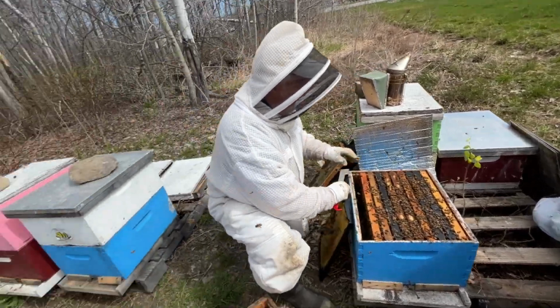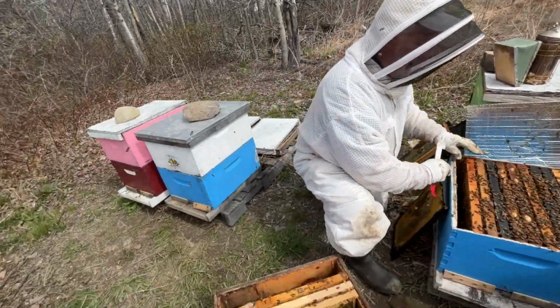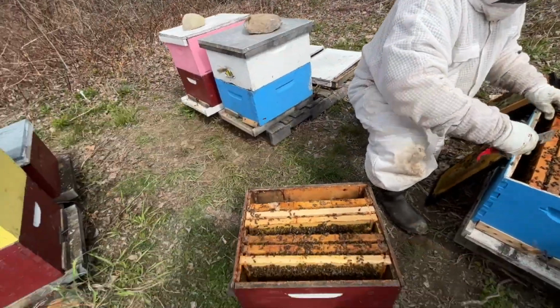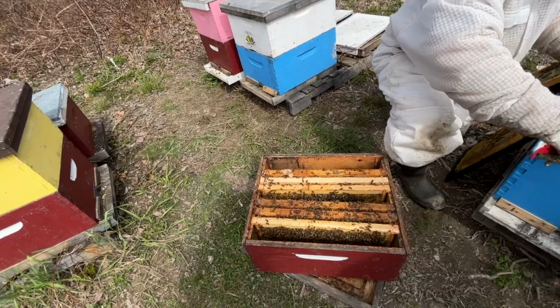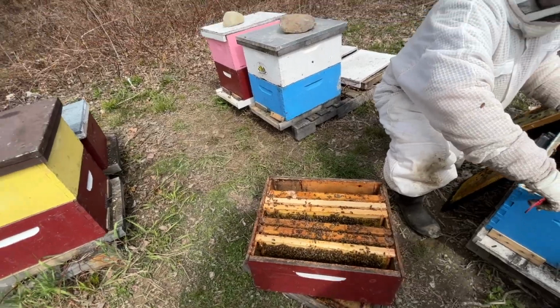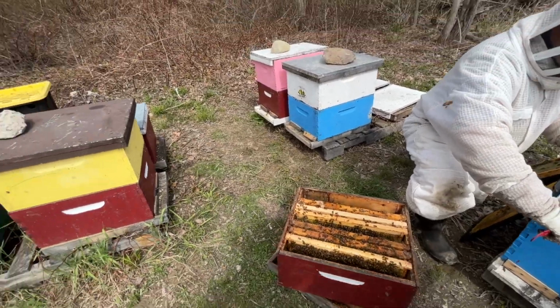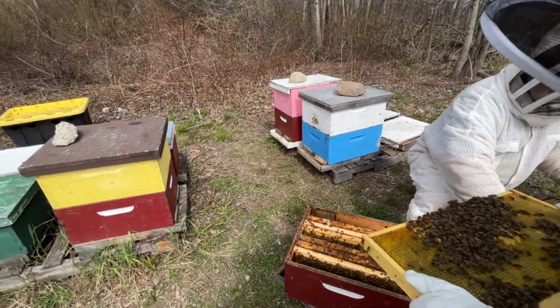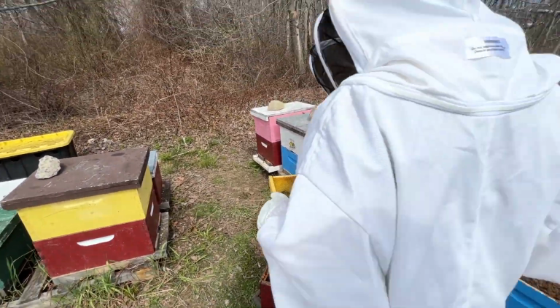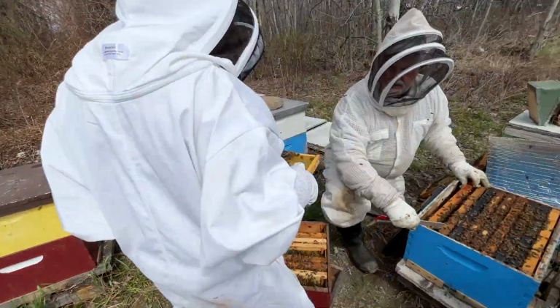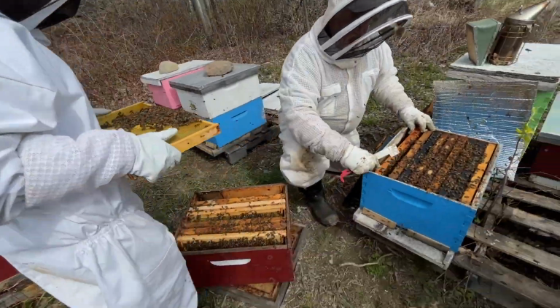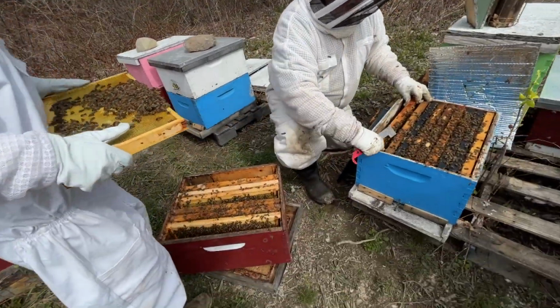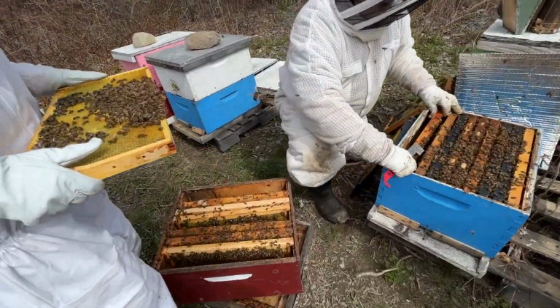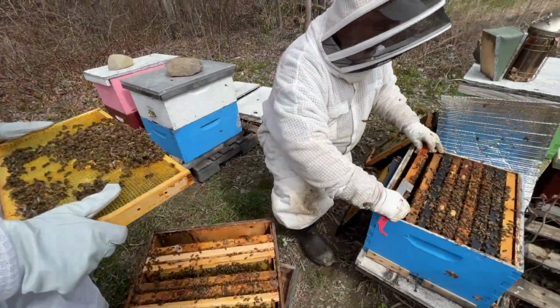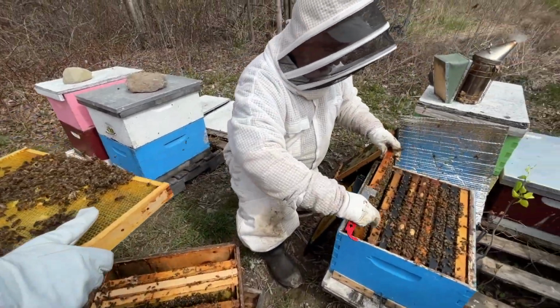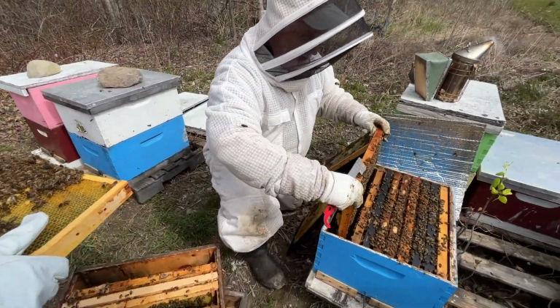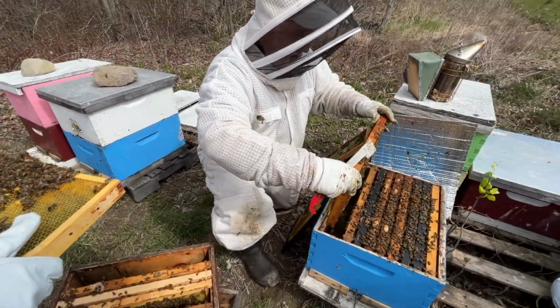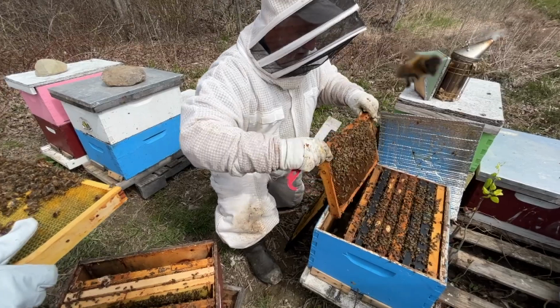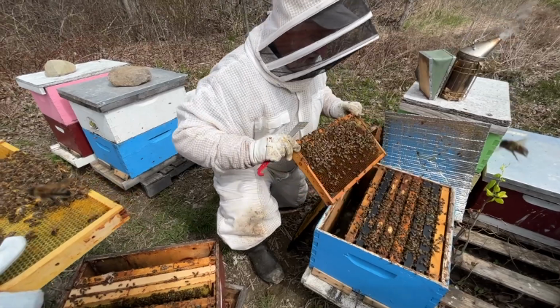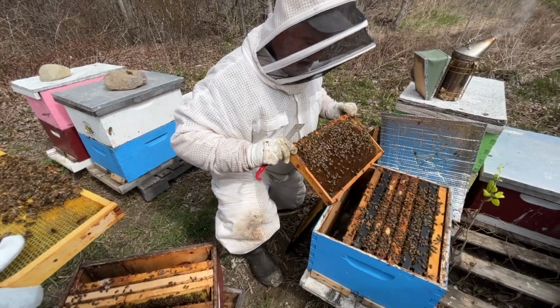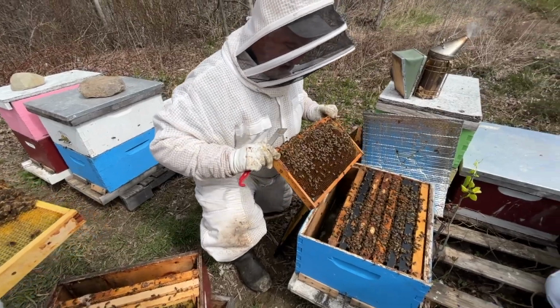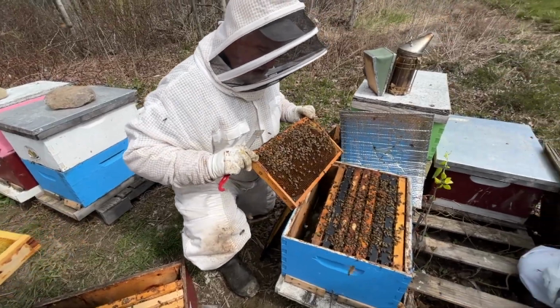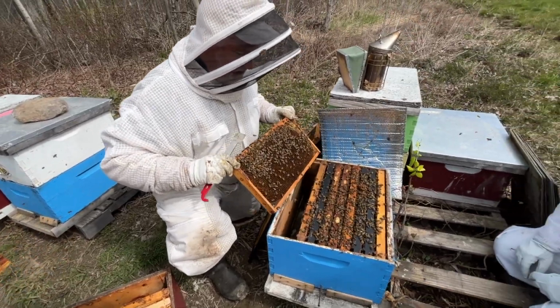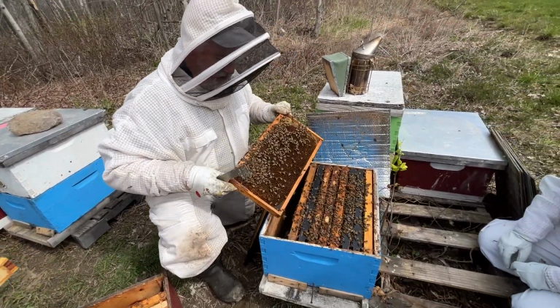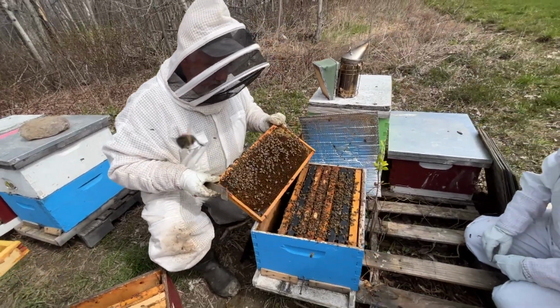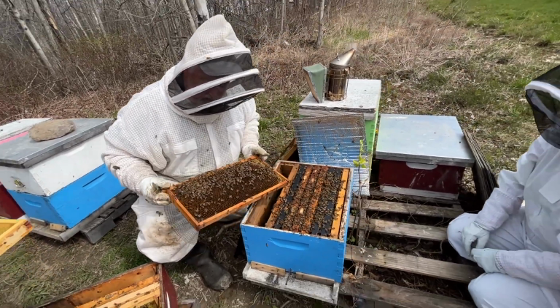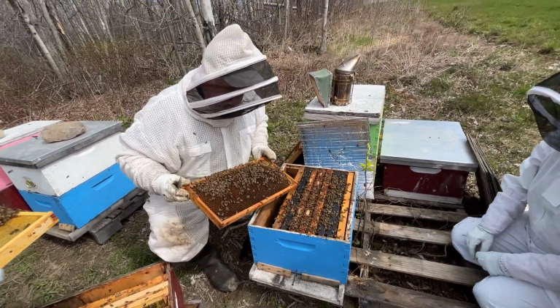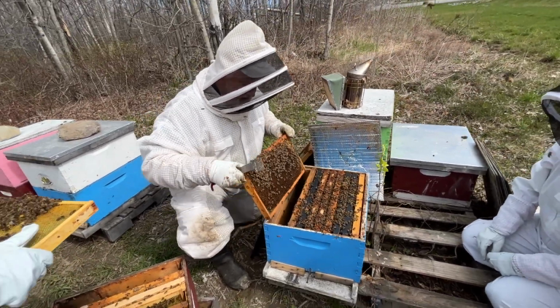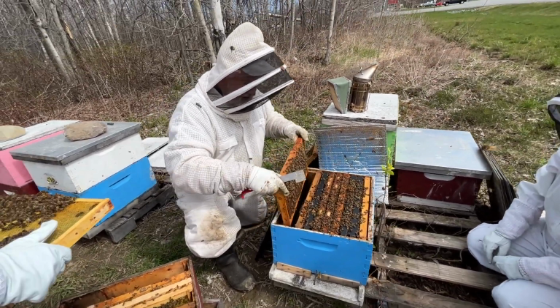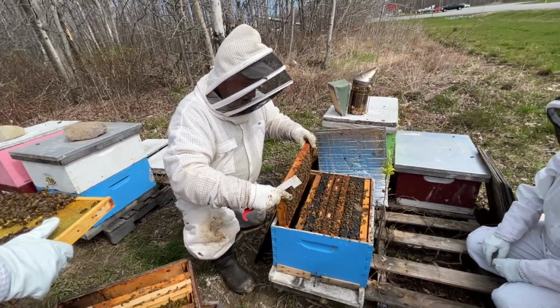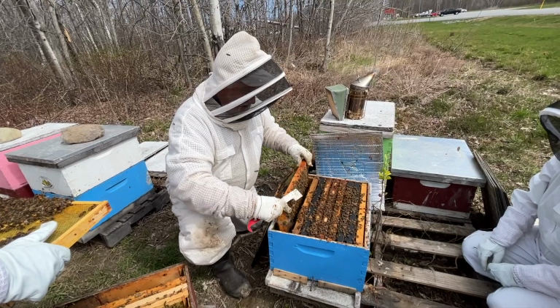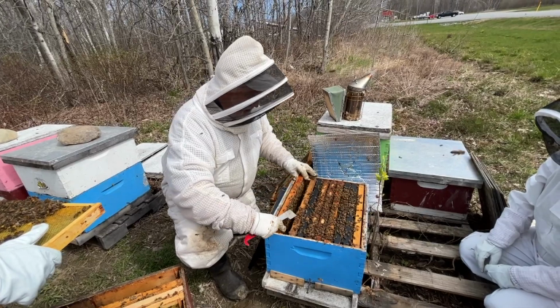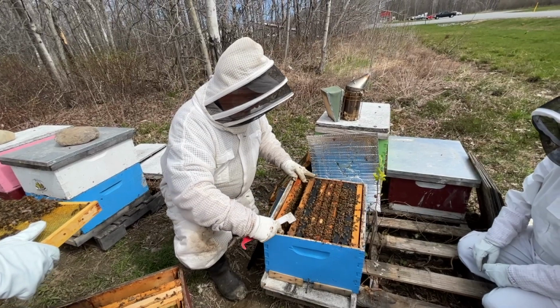Stand right over this box so that if she falls off, she'll fall right into the box. There's a little bit of drone brood there and a lot of resources.